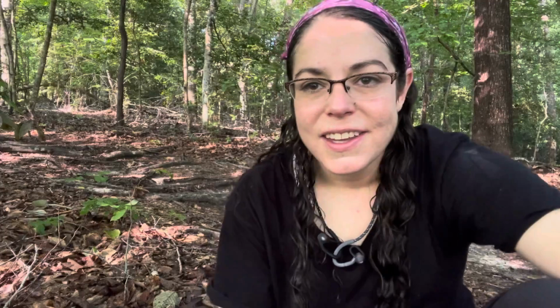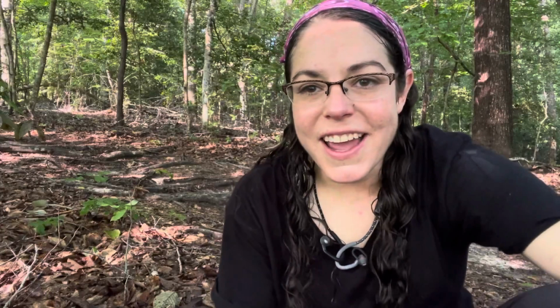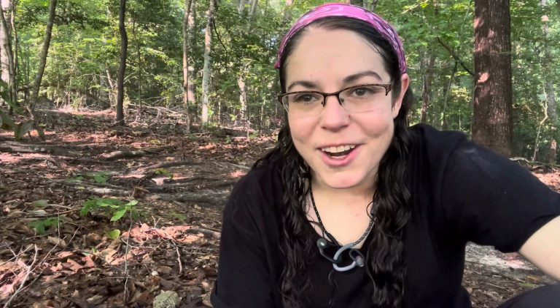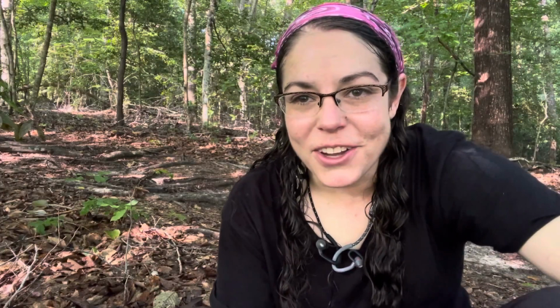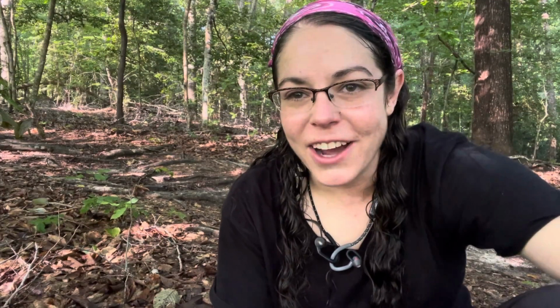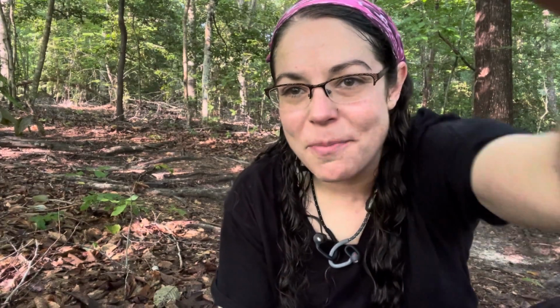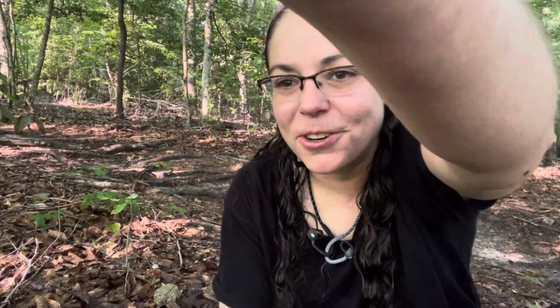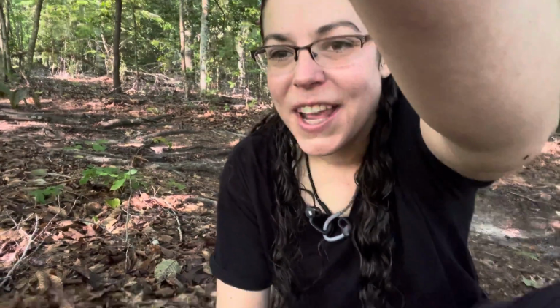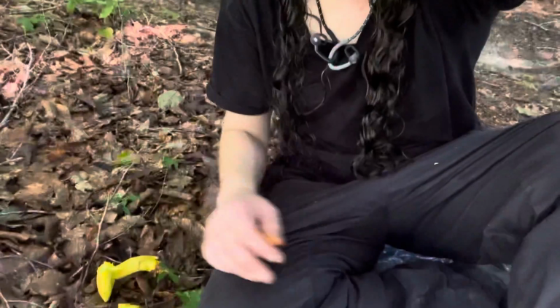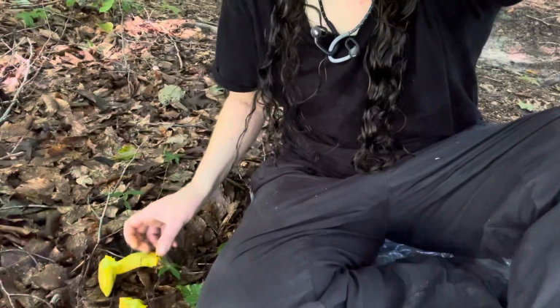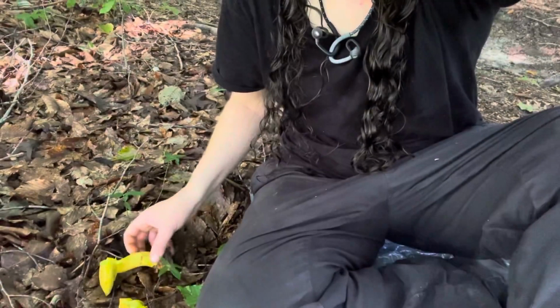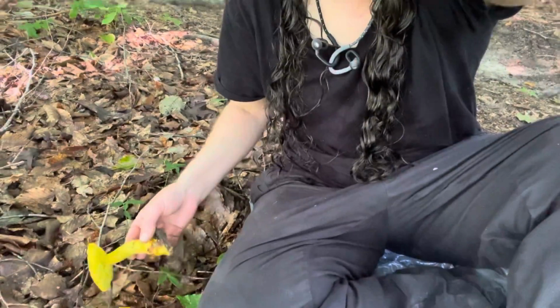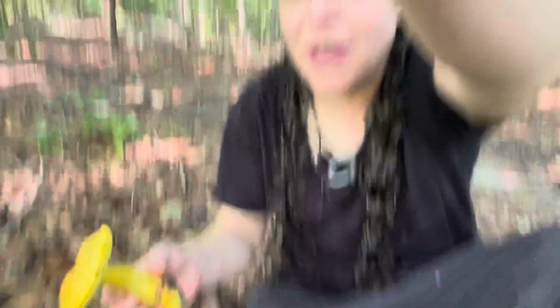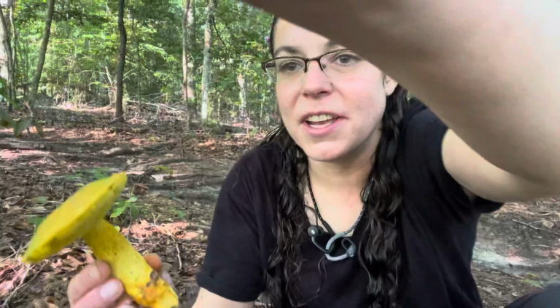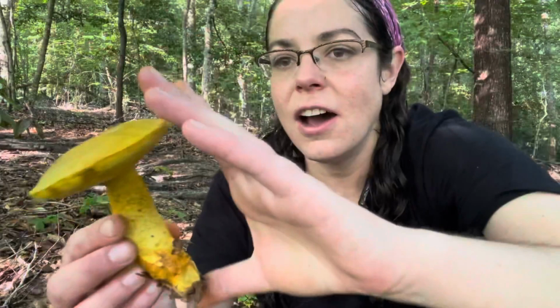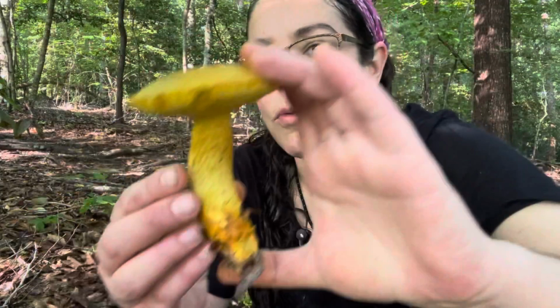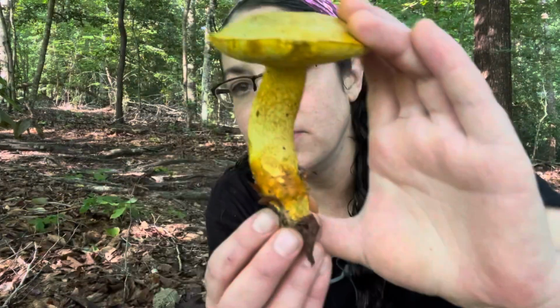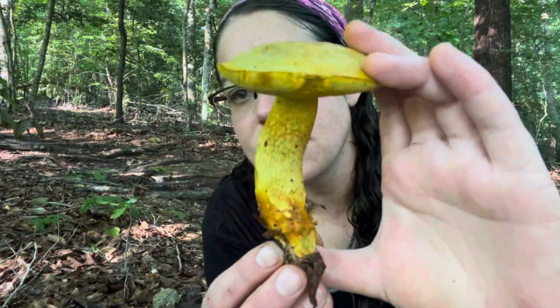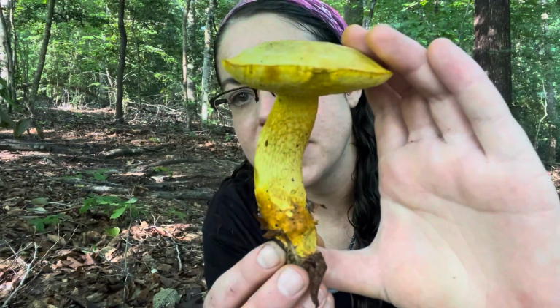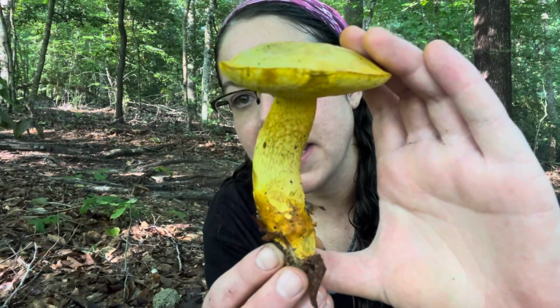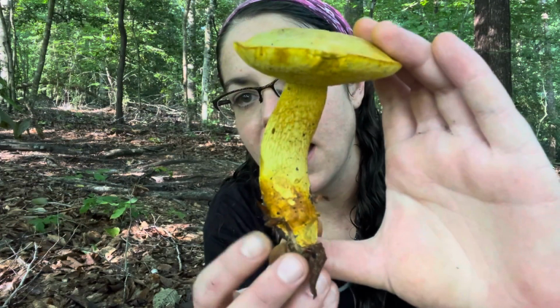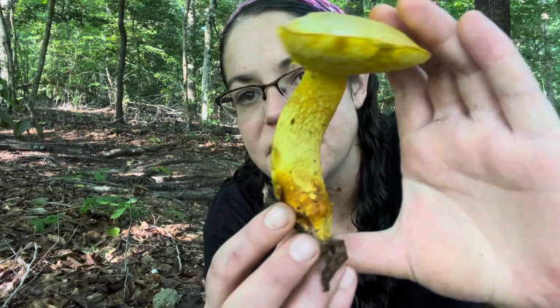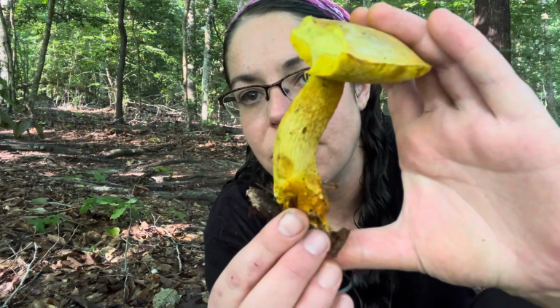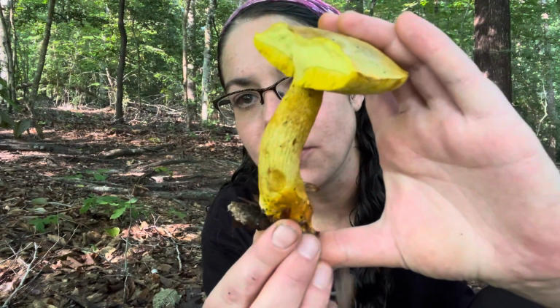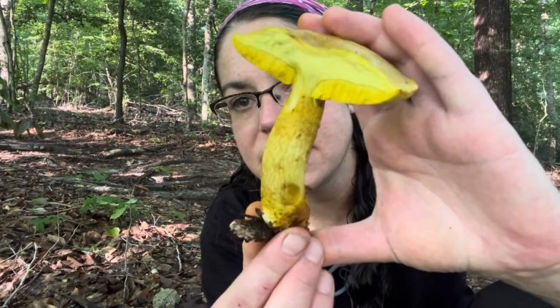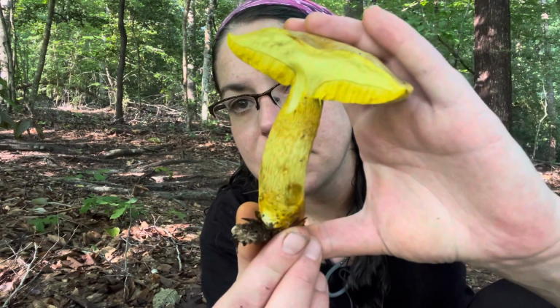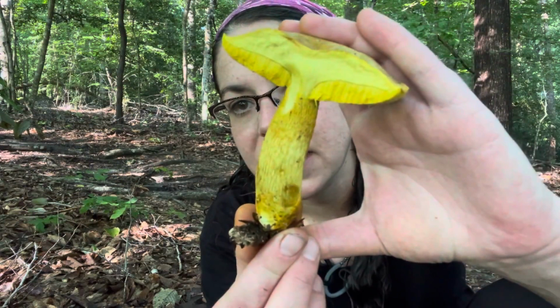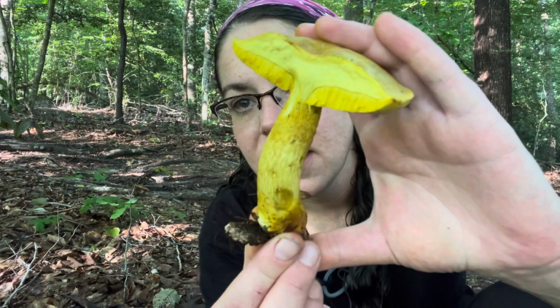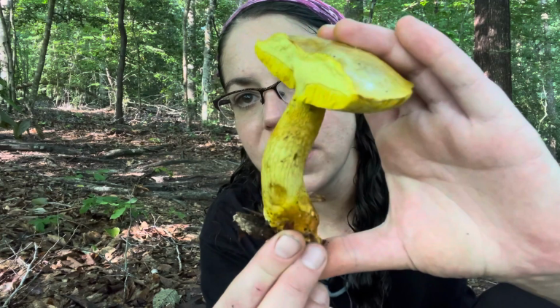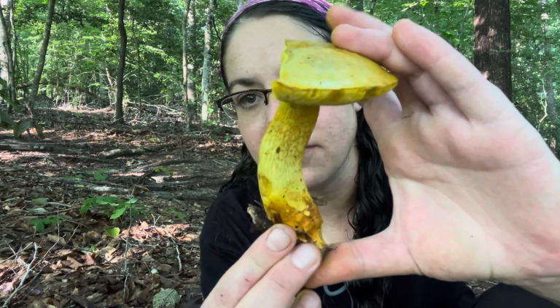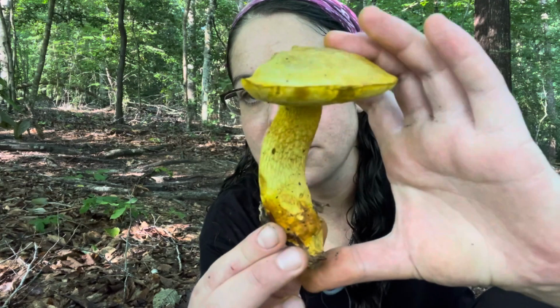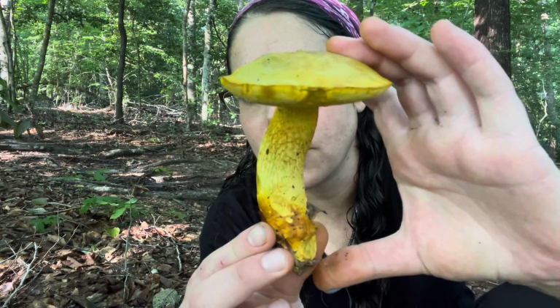Hey, it's Anna McHugh out looking at mushrooms and I have a lovely specimen of Retiboletus ornatipes. This is known as the ornate-stemmed bolete — a really lovely mushroom overall.